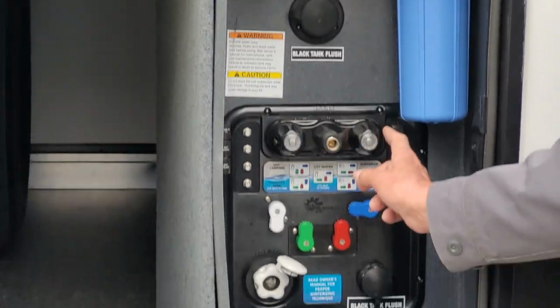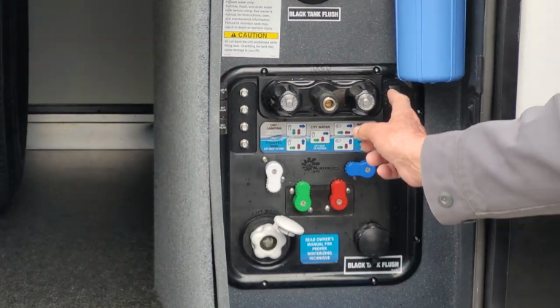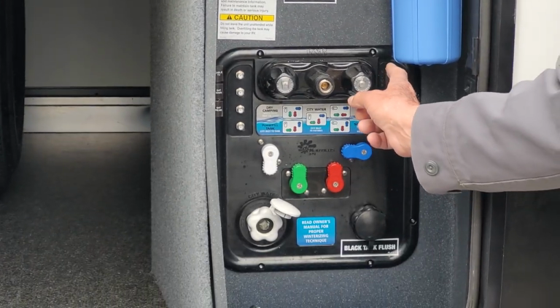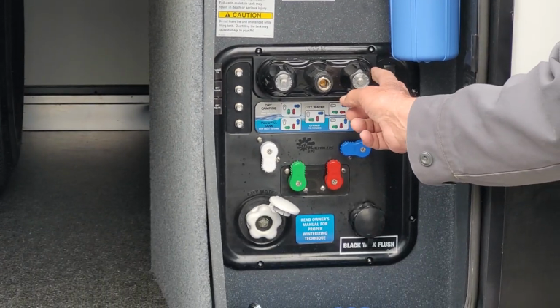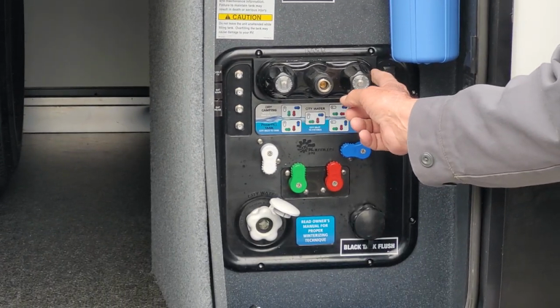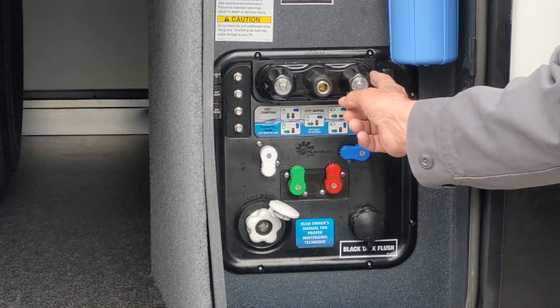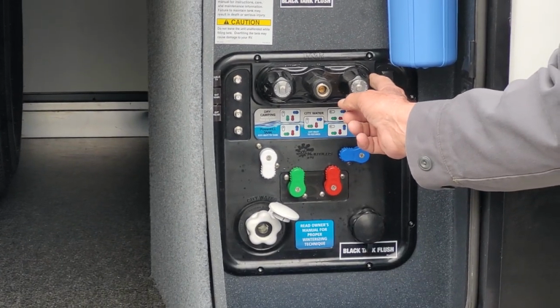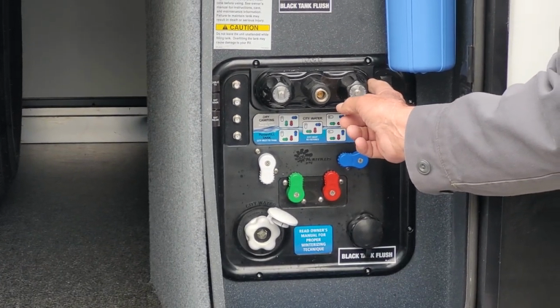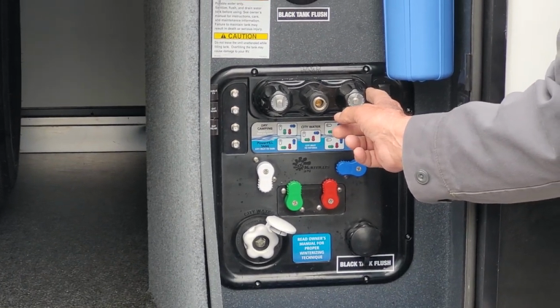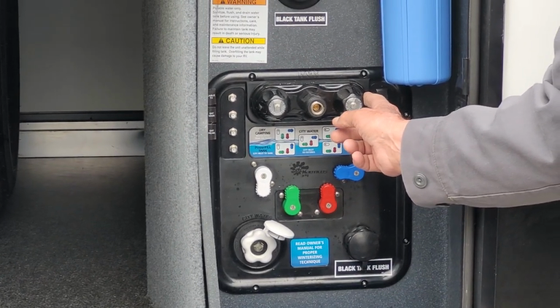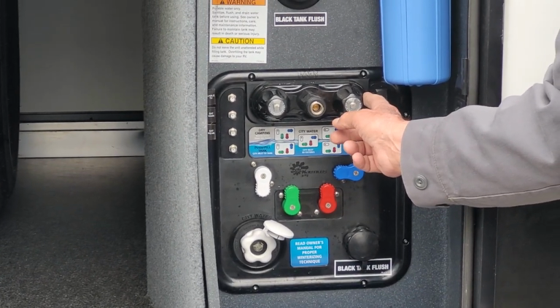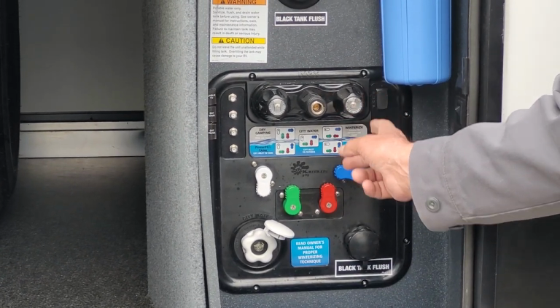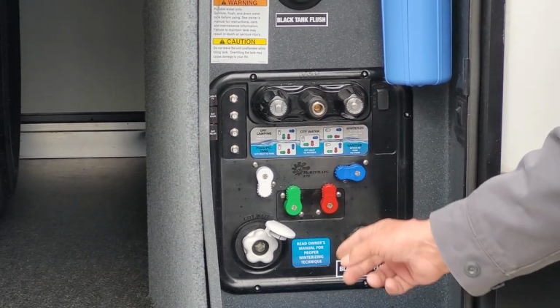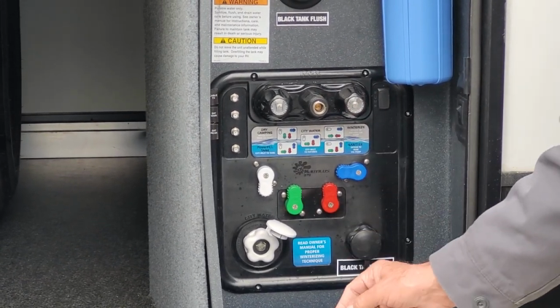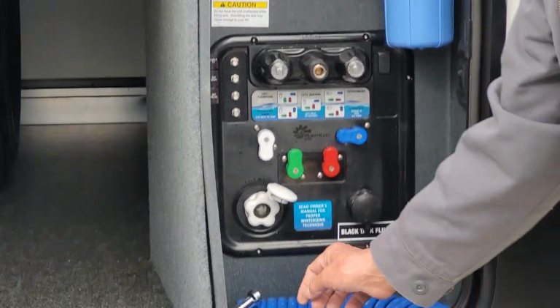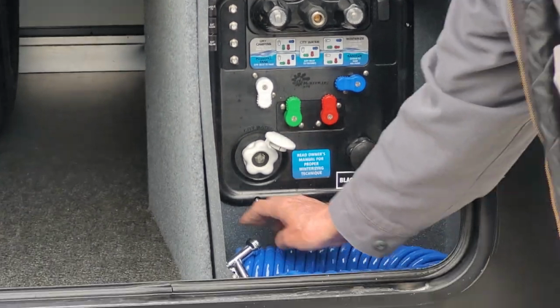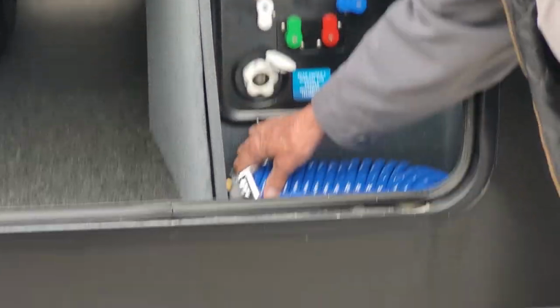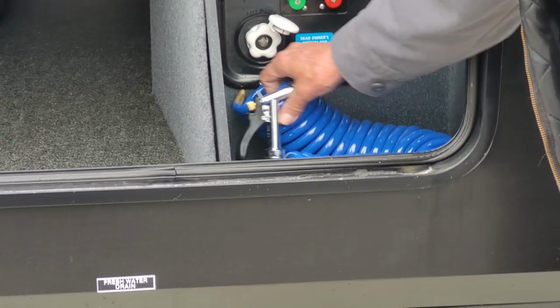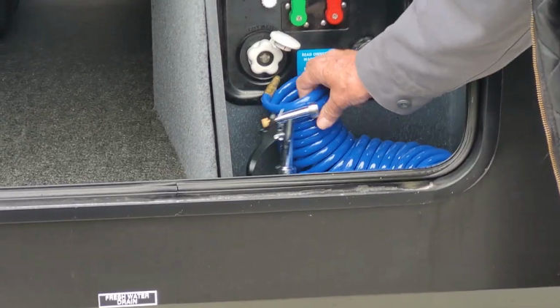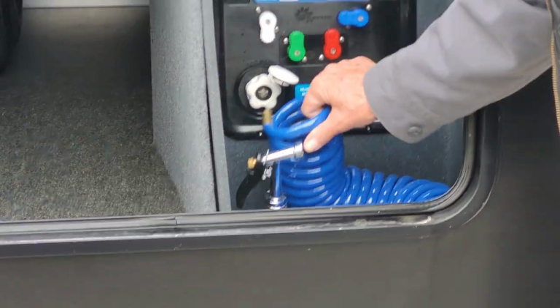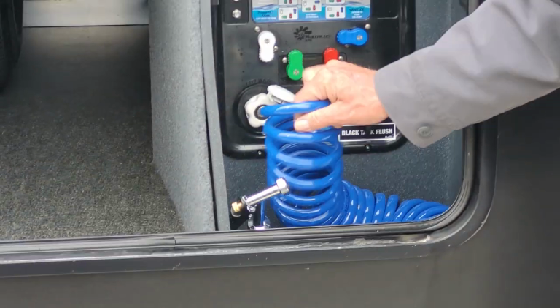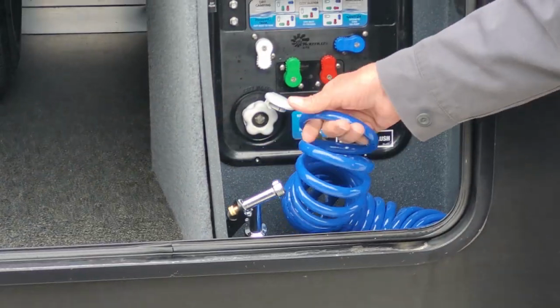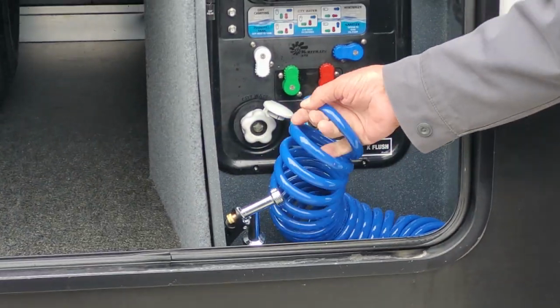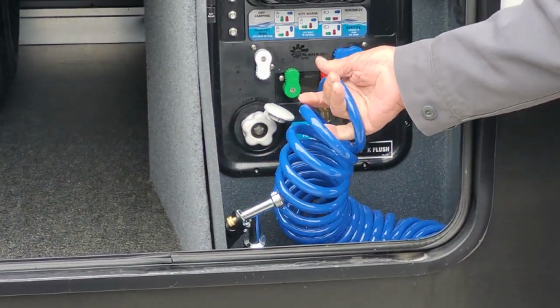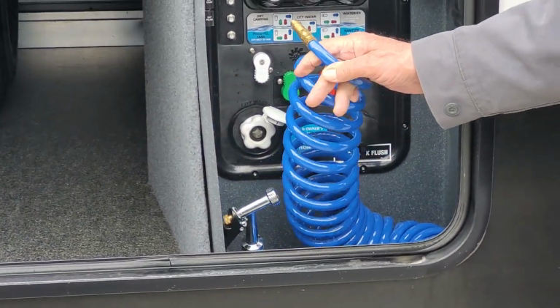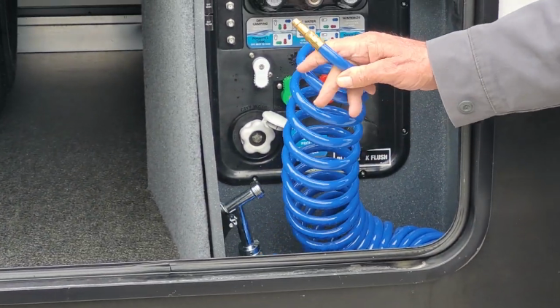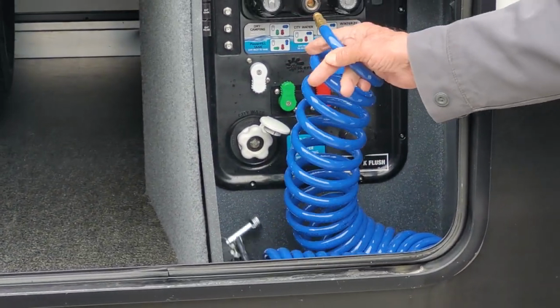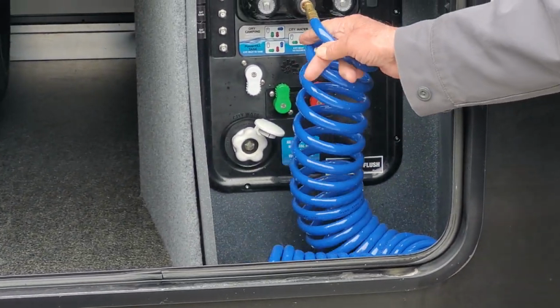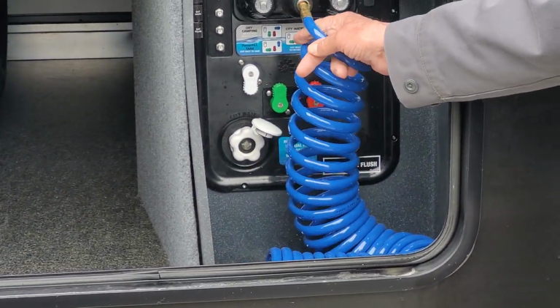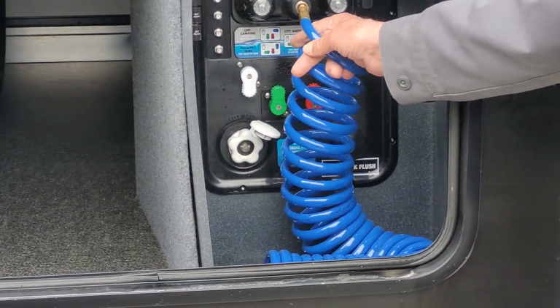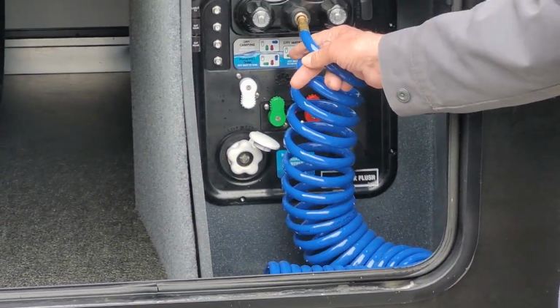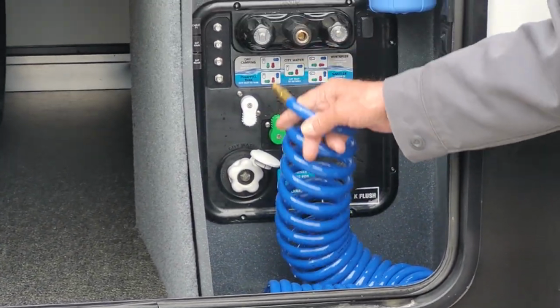You also have an outside shower with hot and cold running water. There is a quick disconnect hose that connects in and out of it.